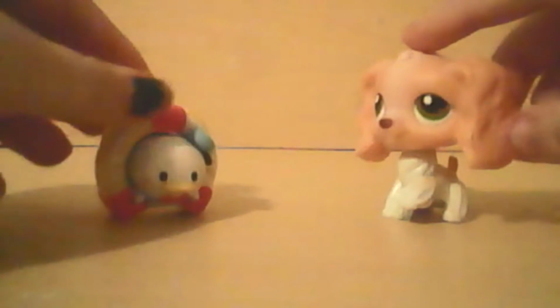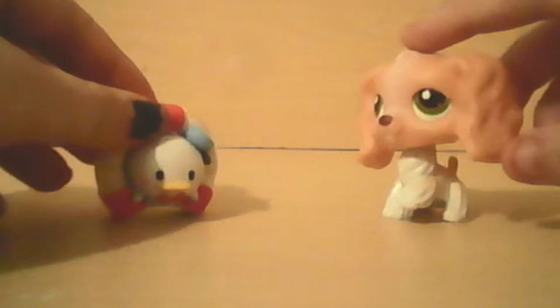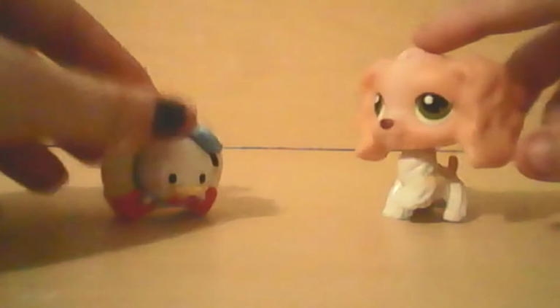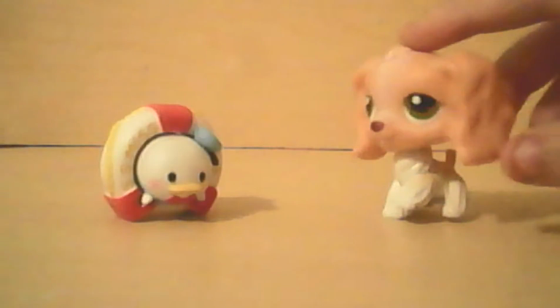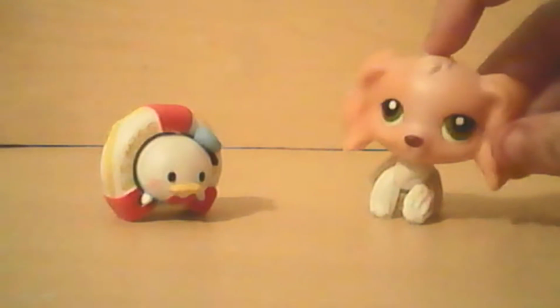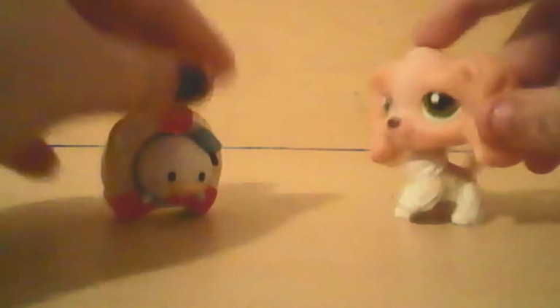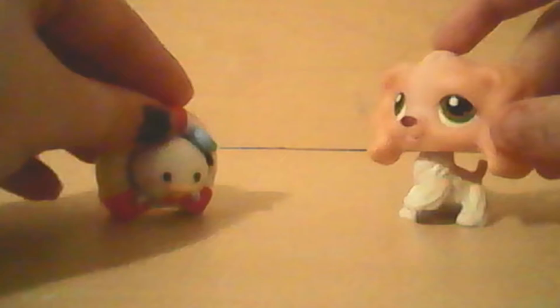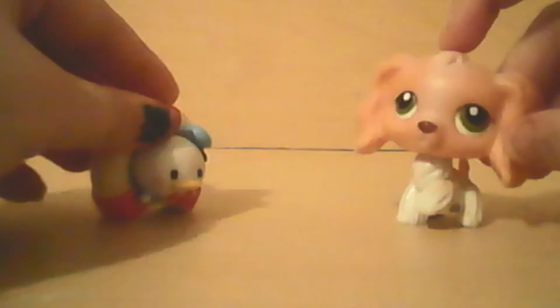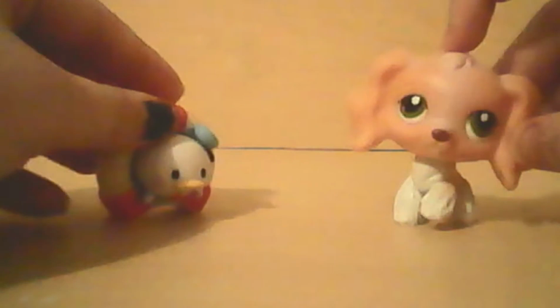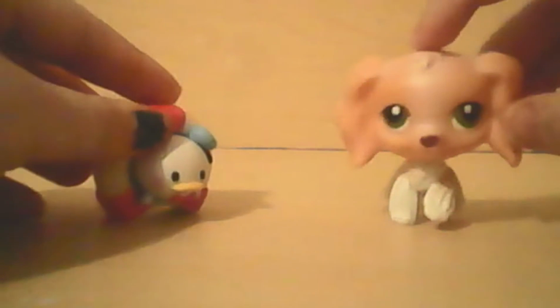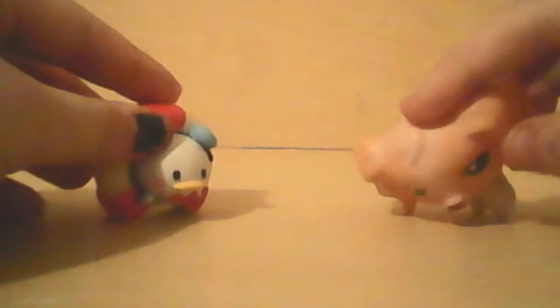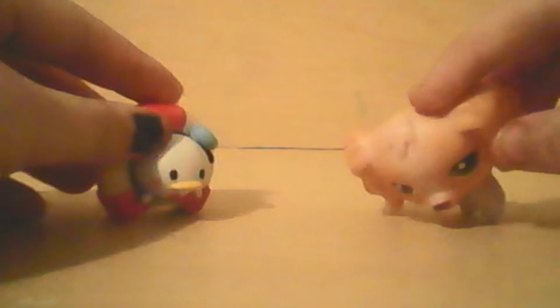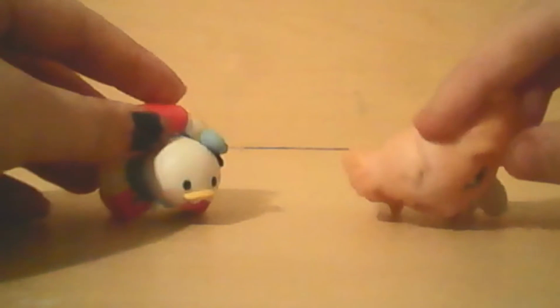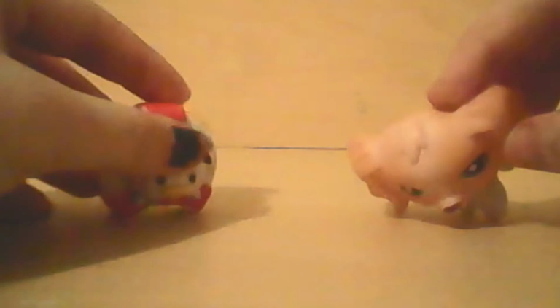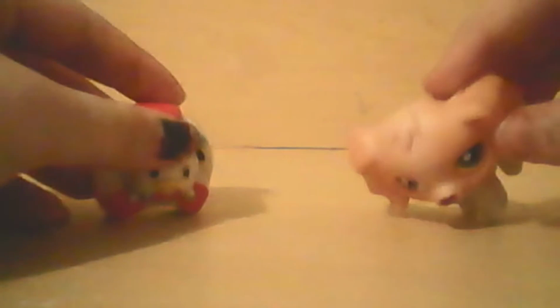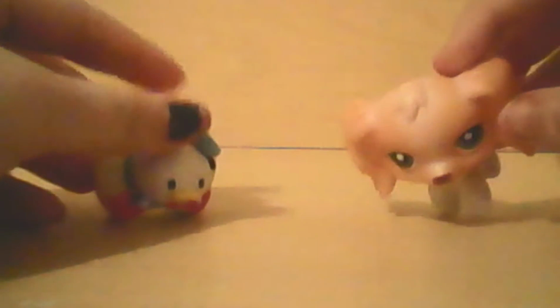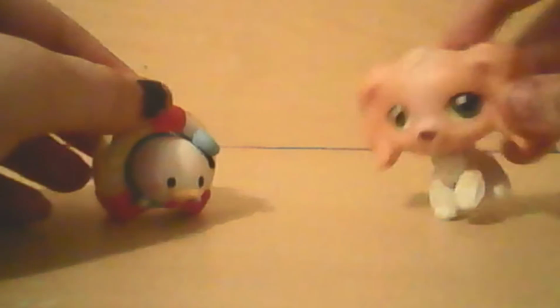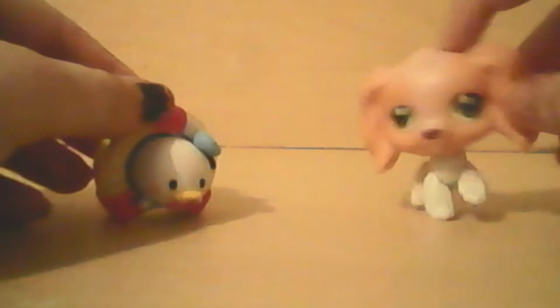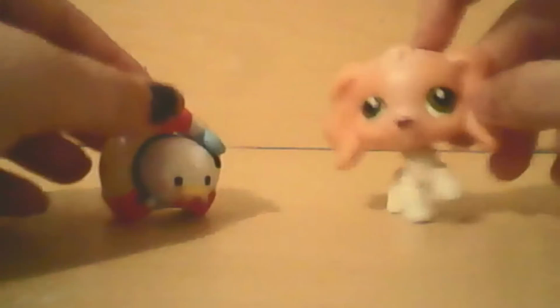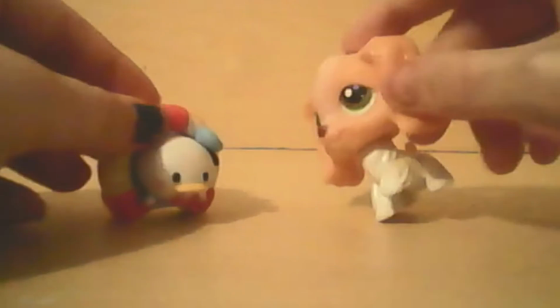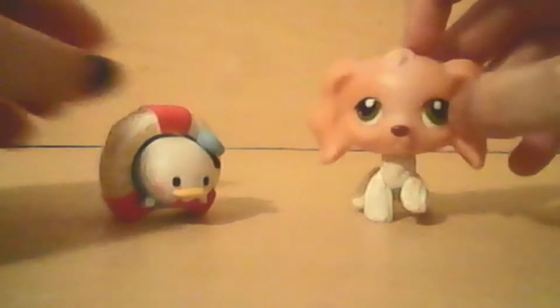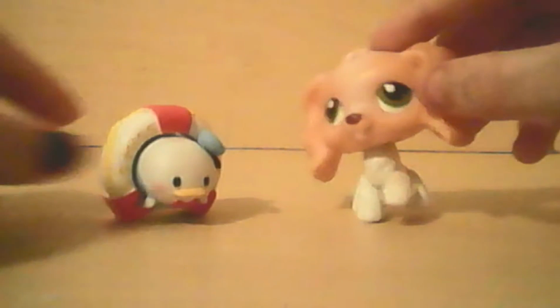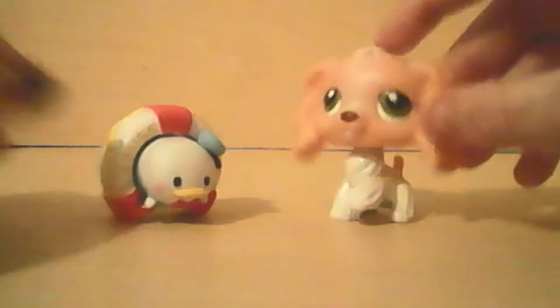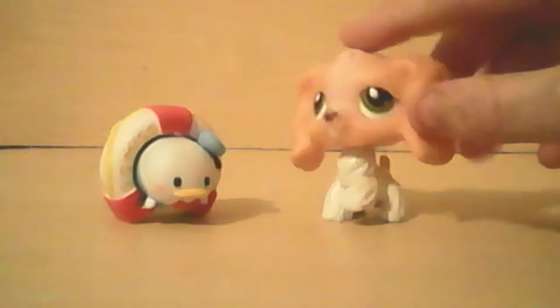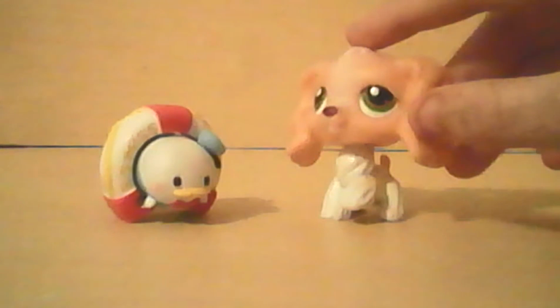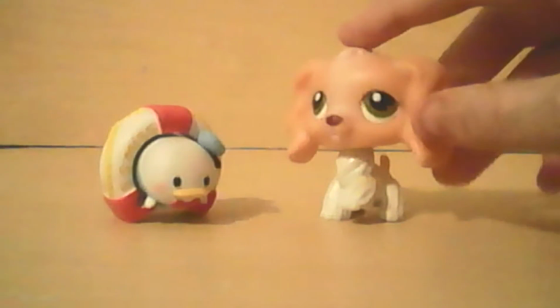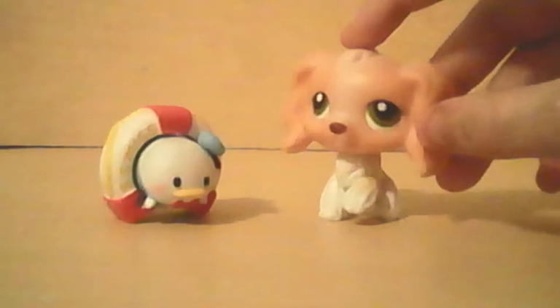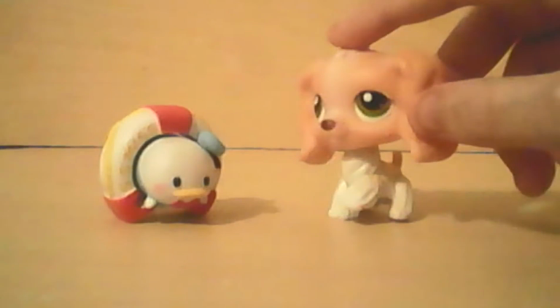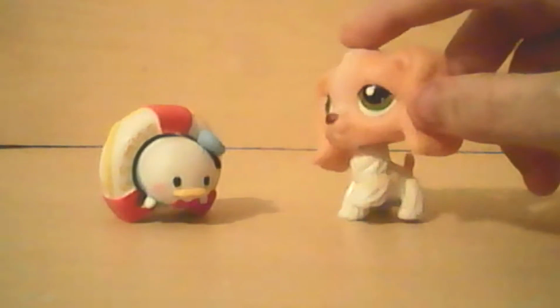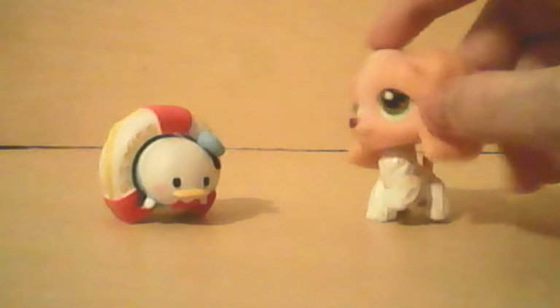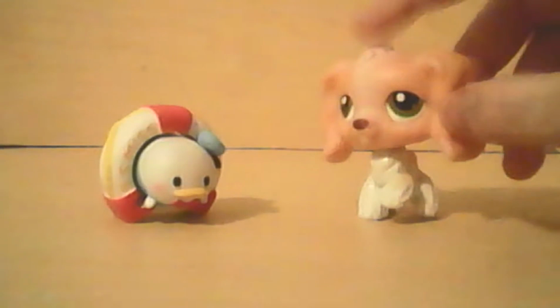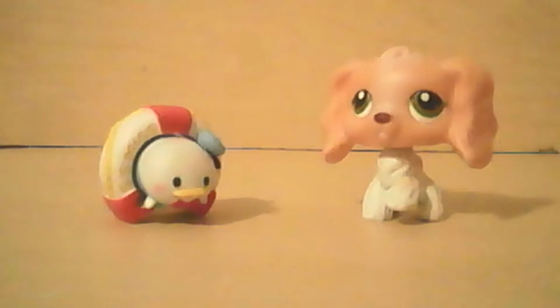What will we be doing today? We will be unboxing some Tsum Tsums. I don't even know how to say it — I said Zoom Zooms, but it's the same thing. Let's show you what they look like.